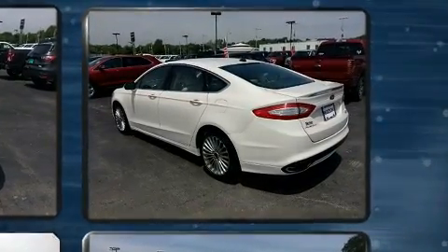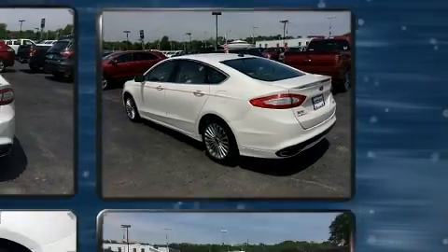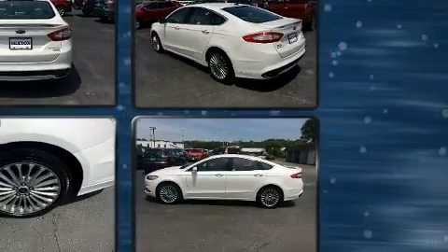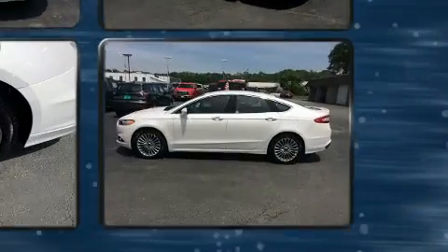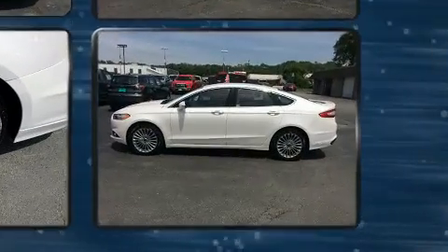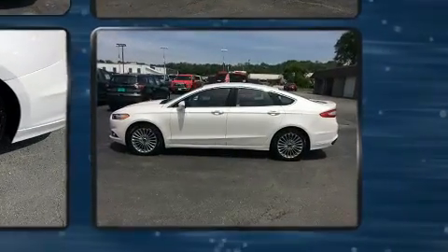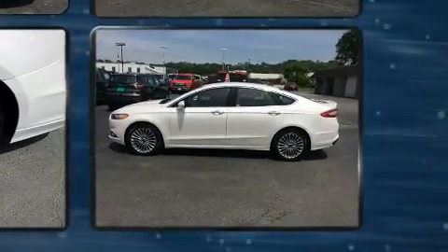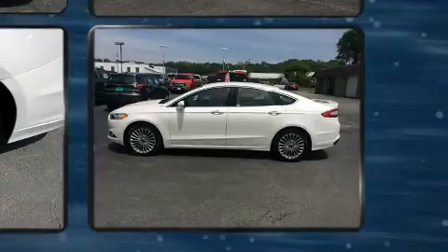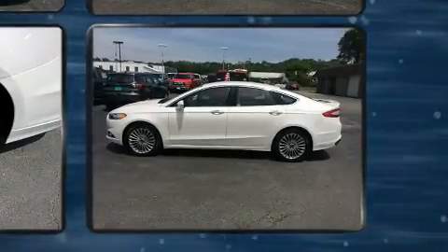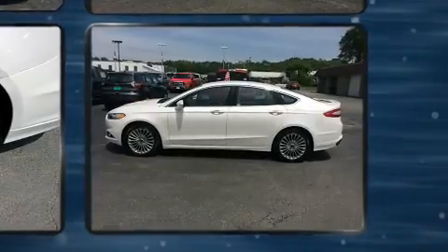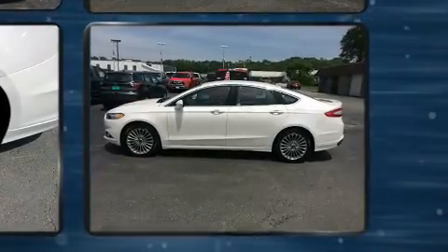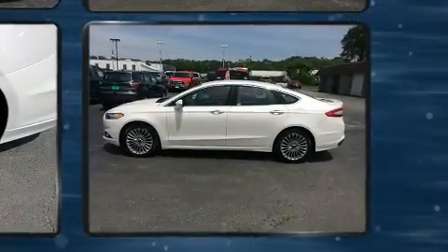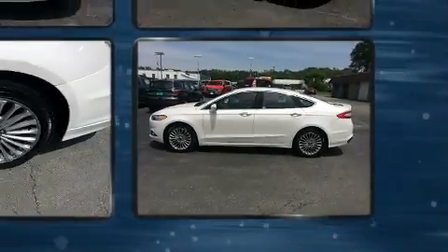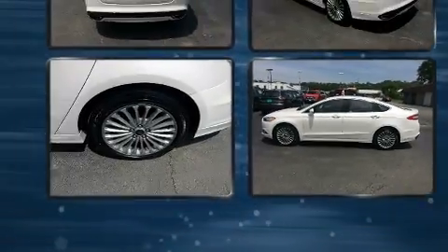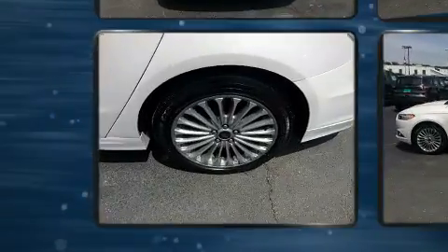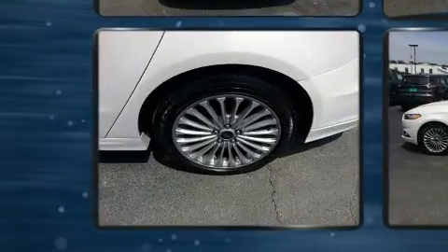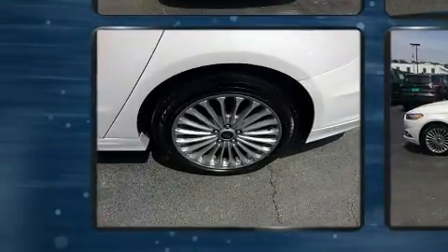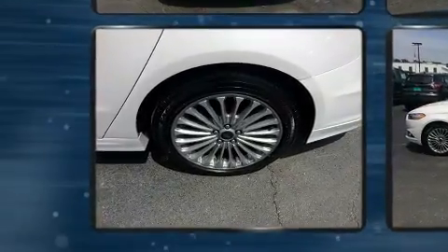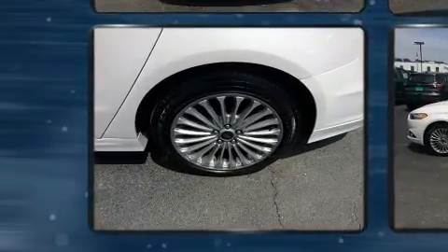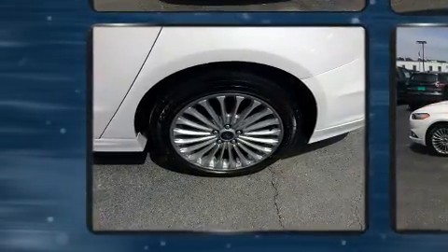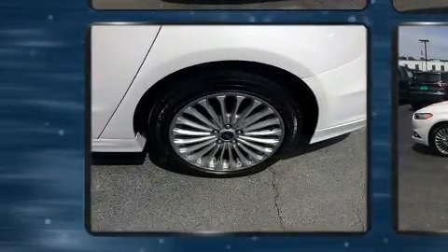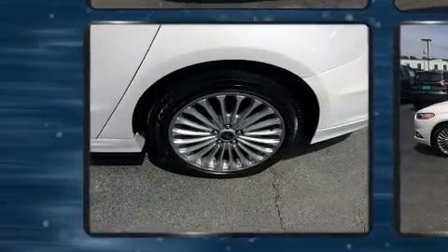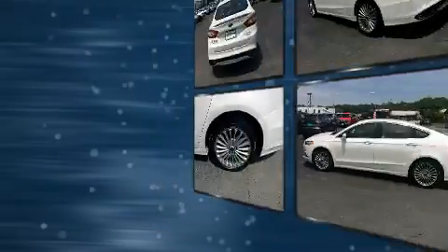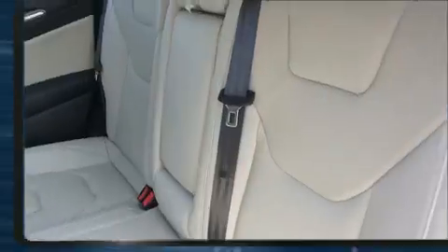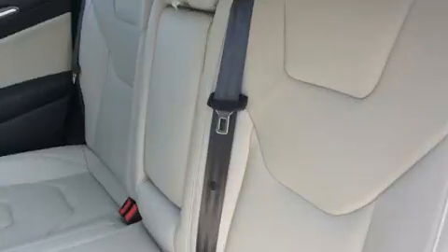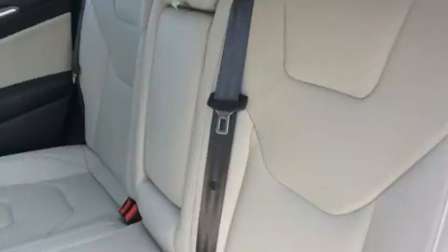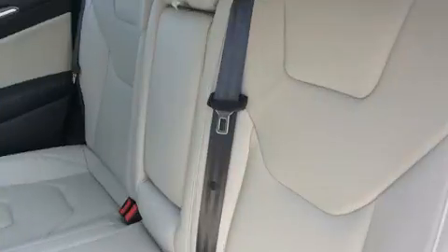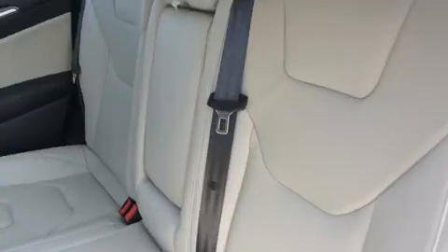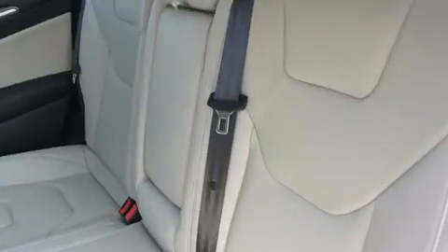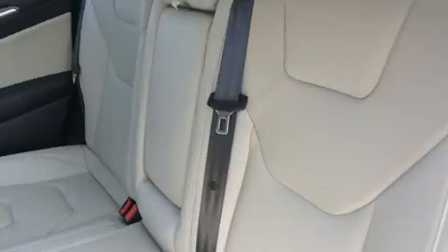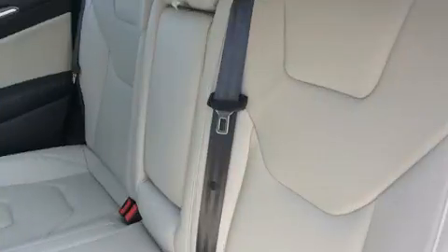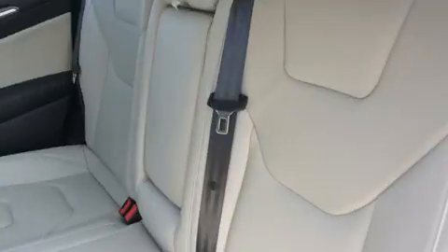A wealth of standard features means that you no longer have to sacrifice, like power windows, mirrors and seats, front and rear reading lights, heated seats, and more.